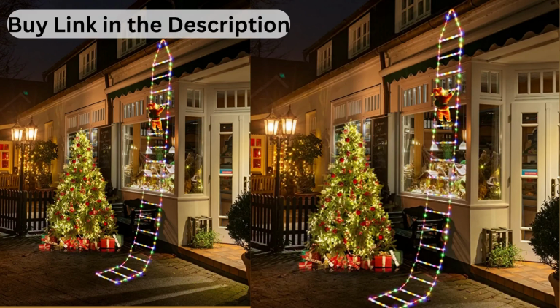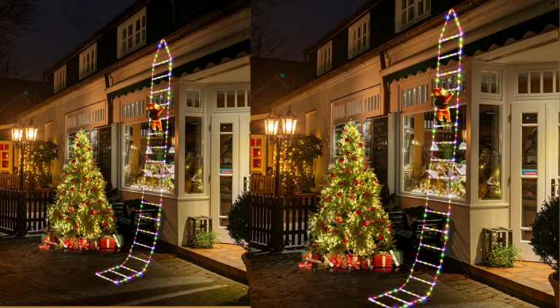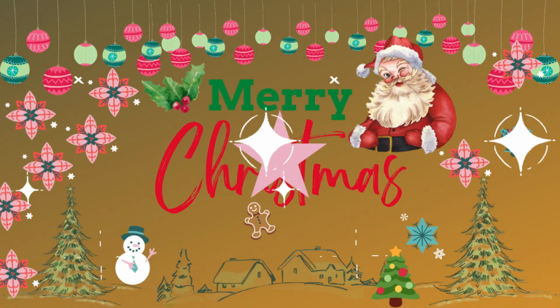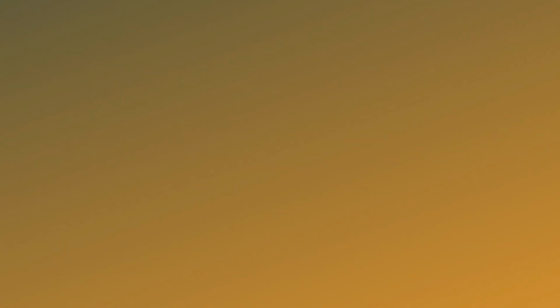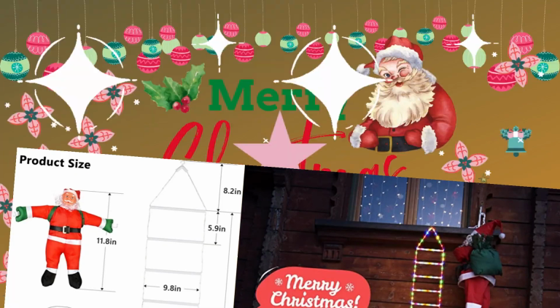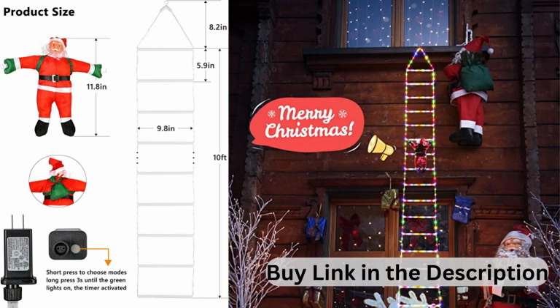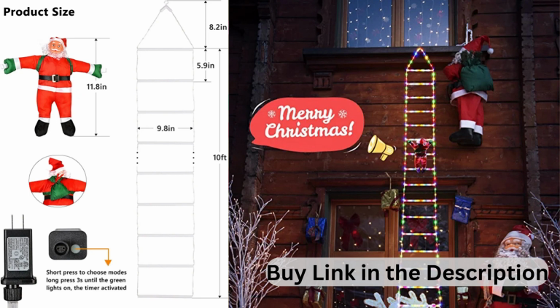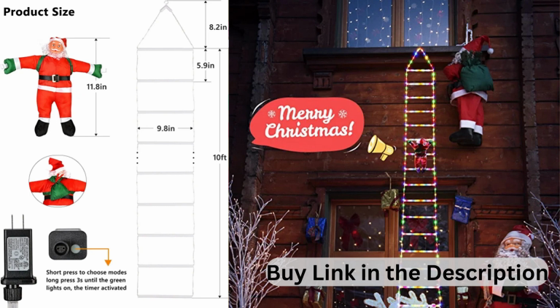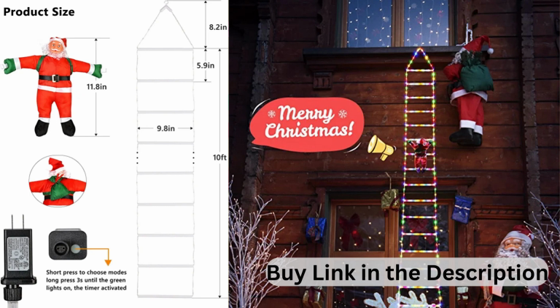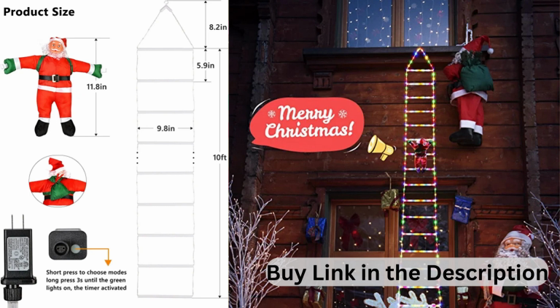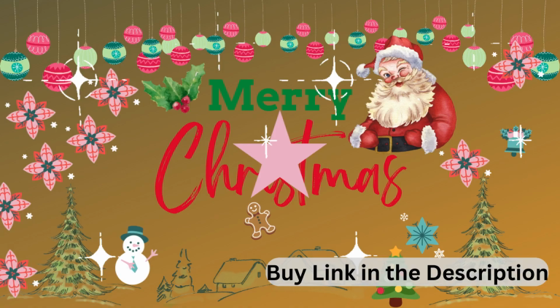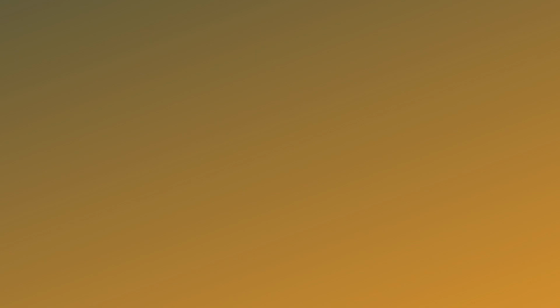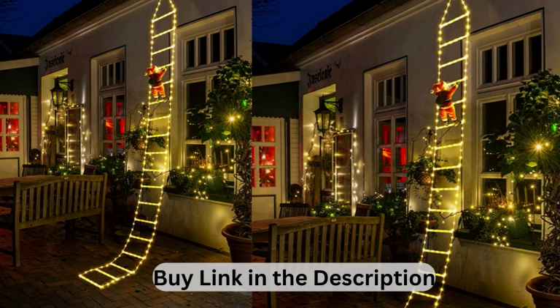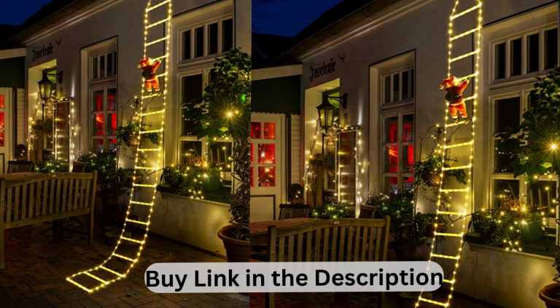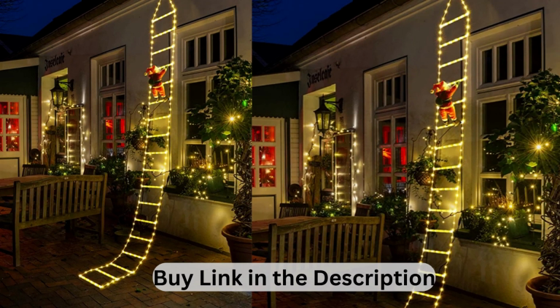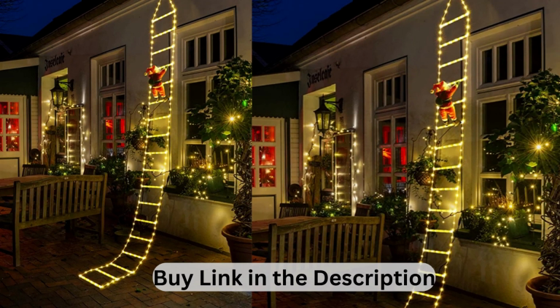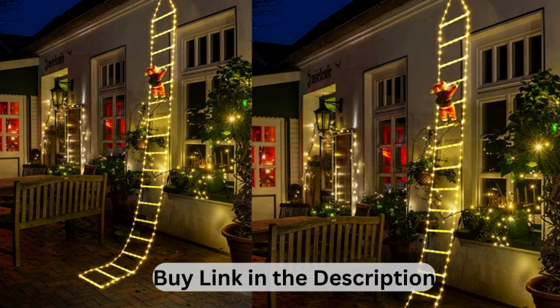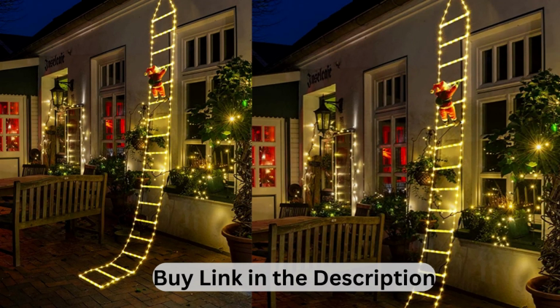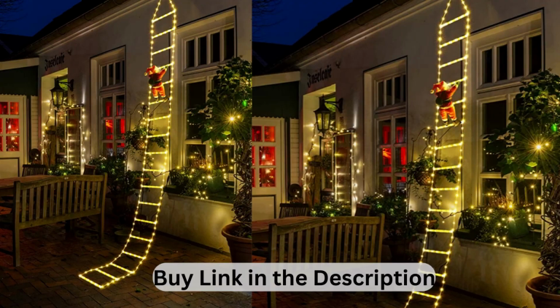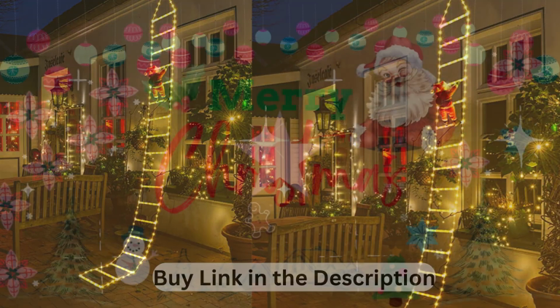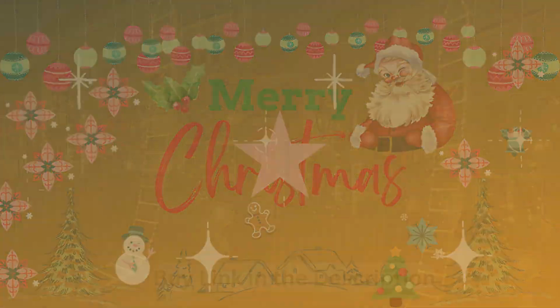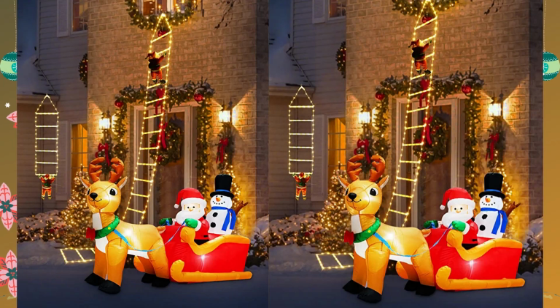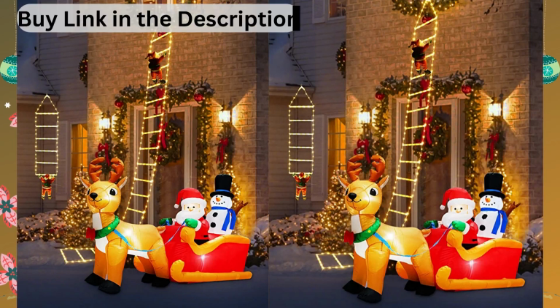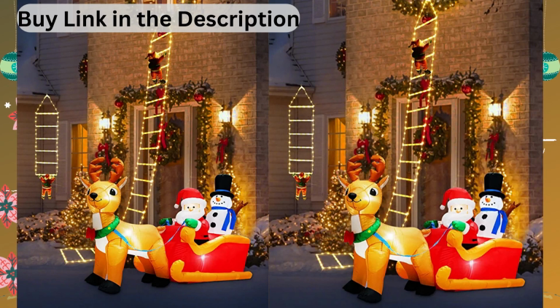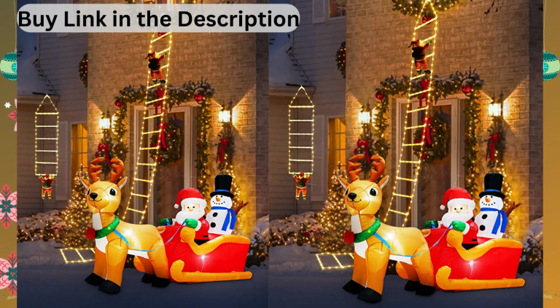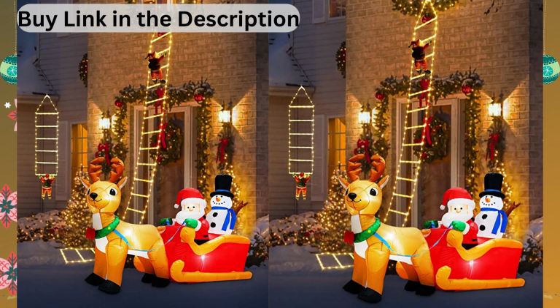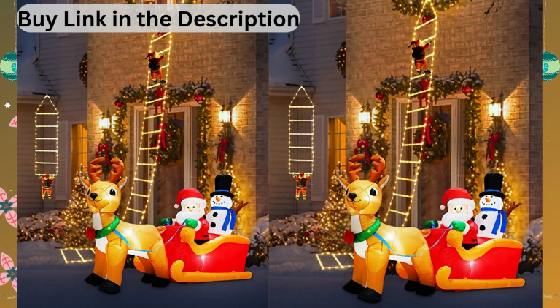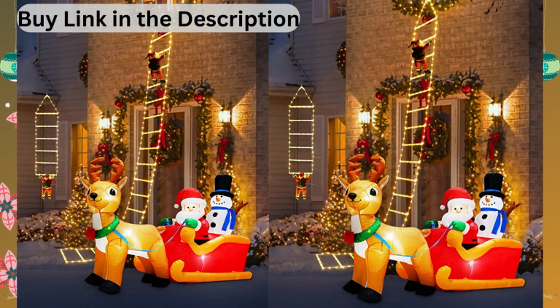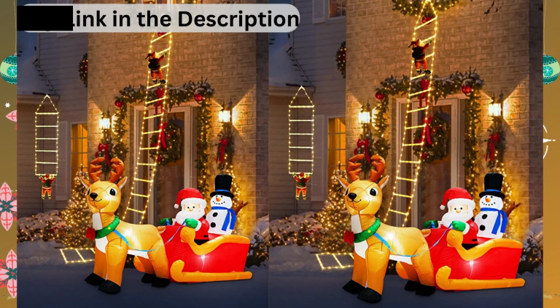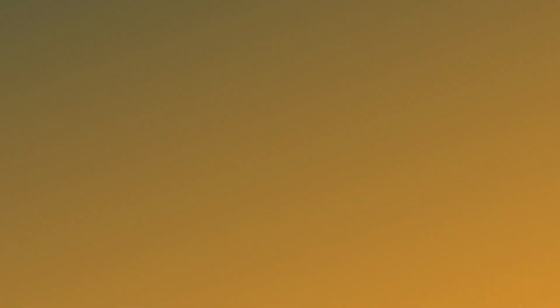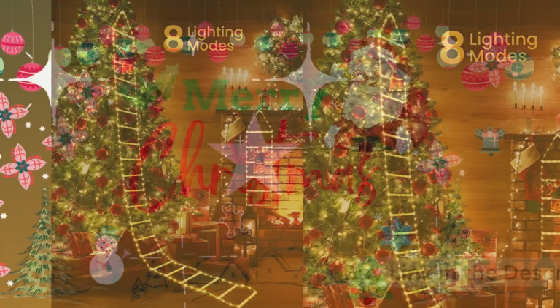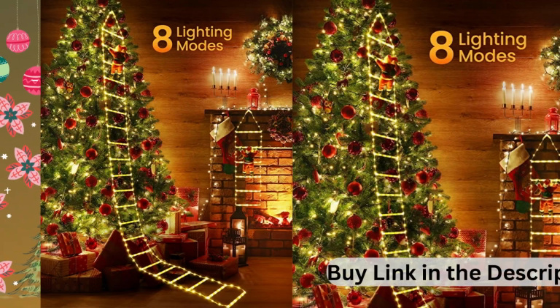Waterproof and safe to use. The Christmas Outdoor Lights are powered by 30 volts low voltage, safe to touch. The LED String Lights part is waterproof — just remember to keep the Santa and plug dry. Suitable for indoor and outdoor Christmas decorations.